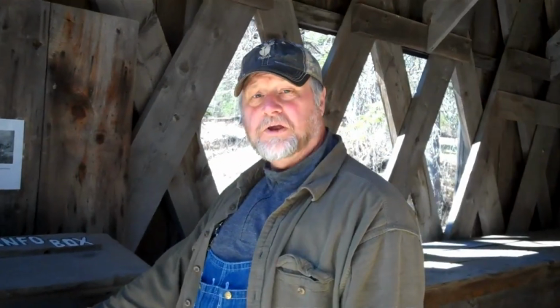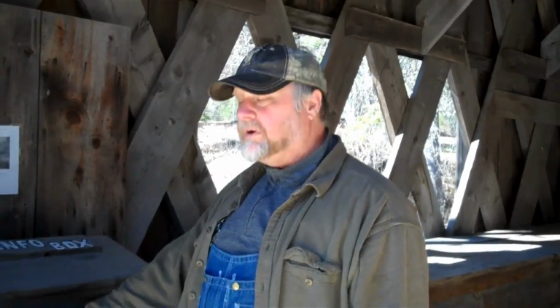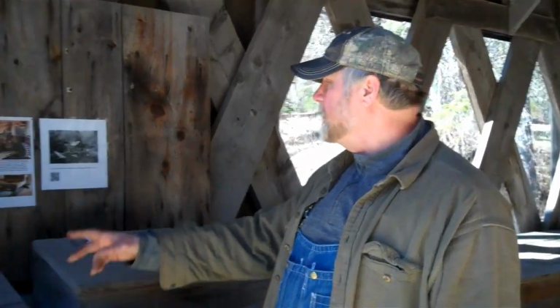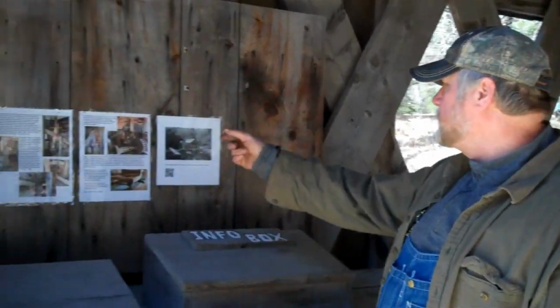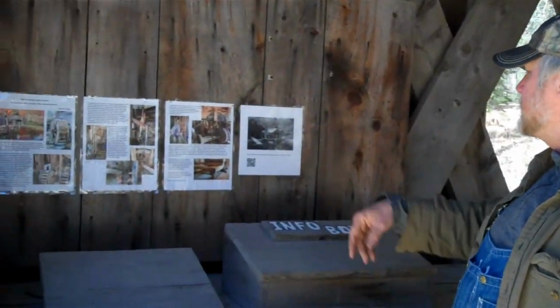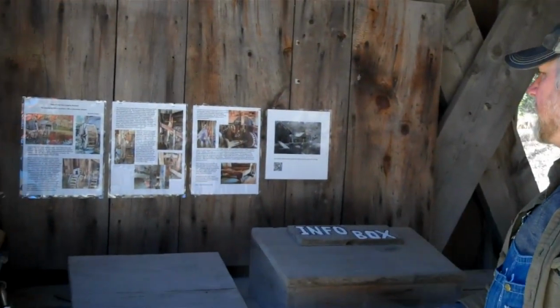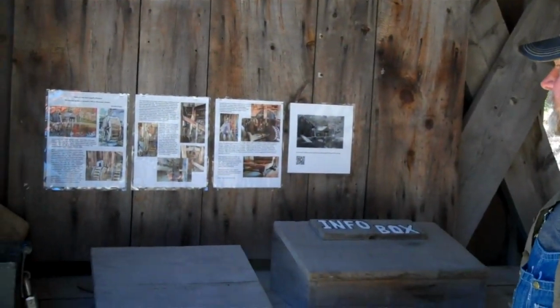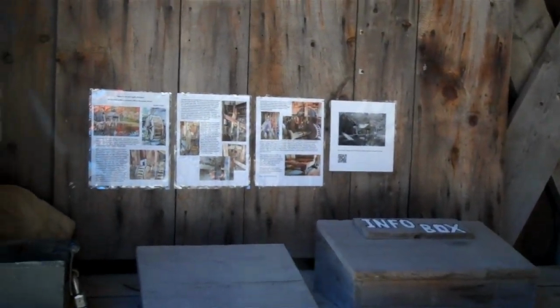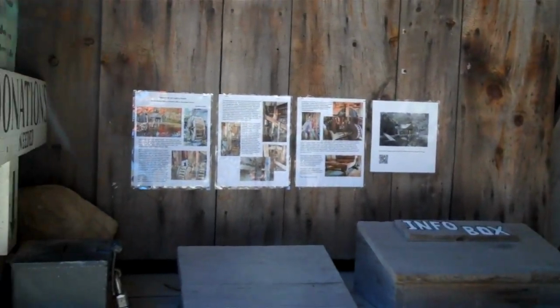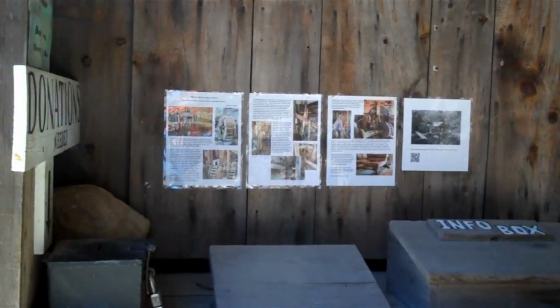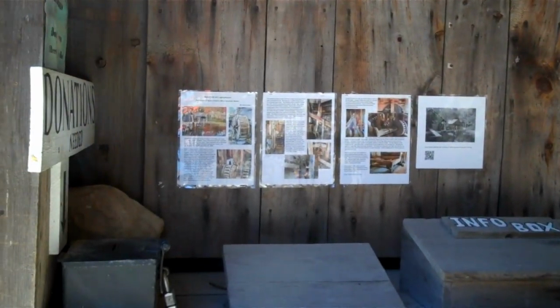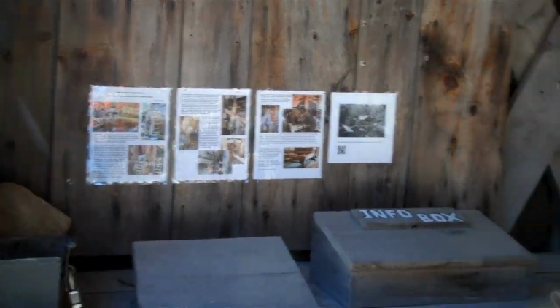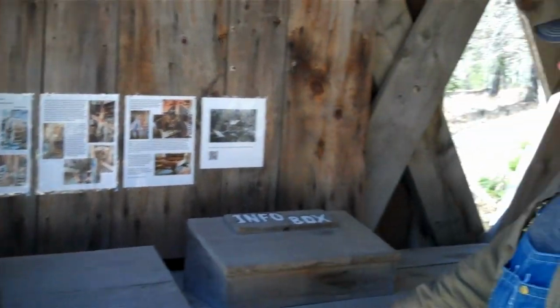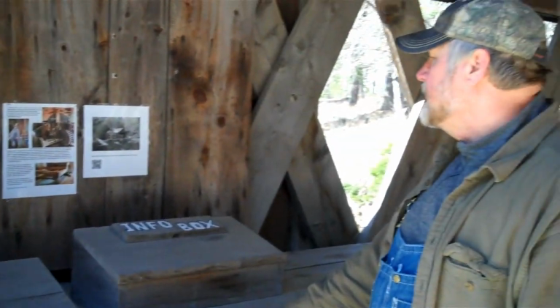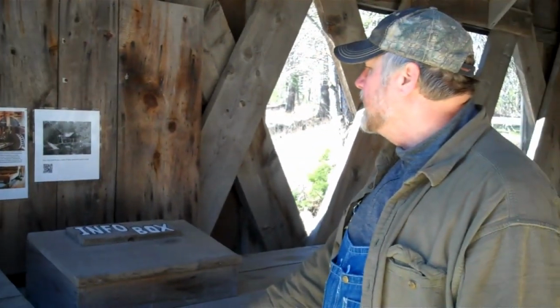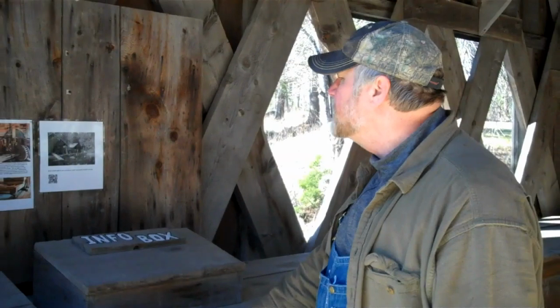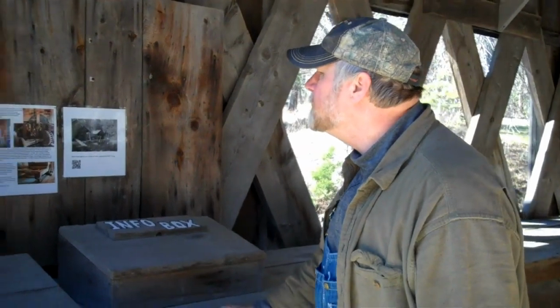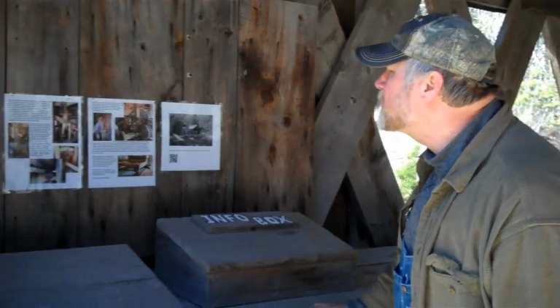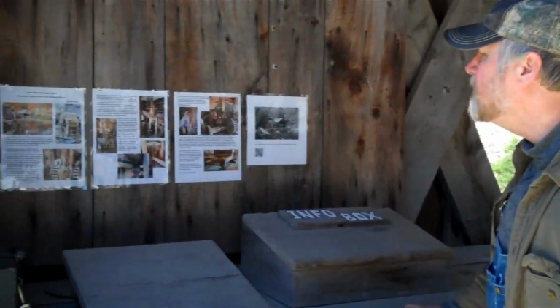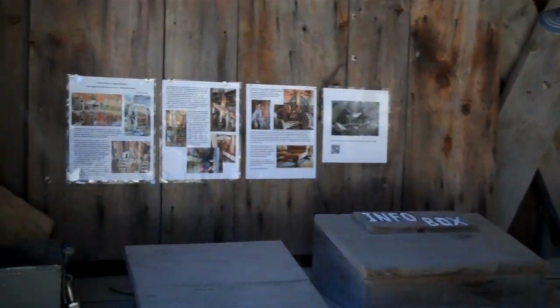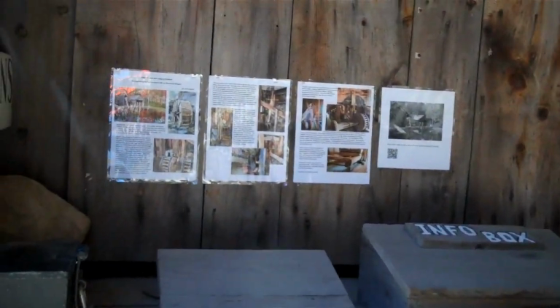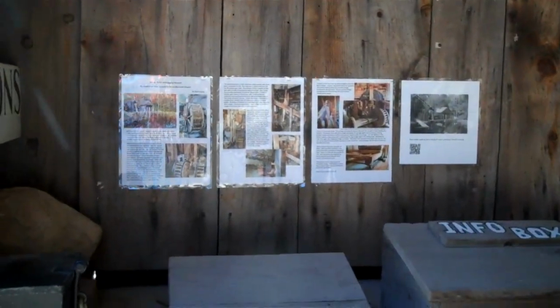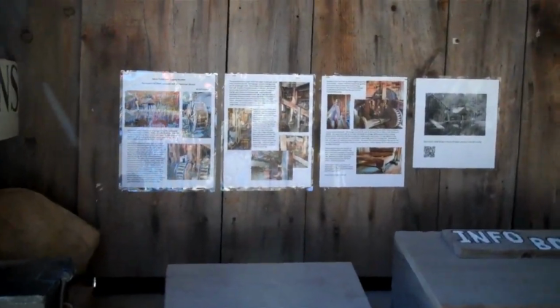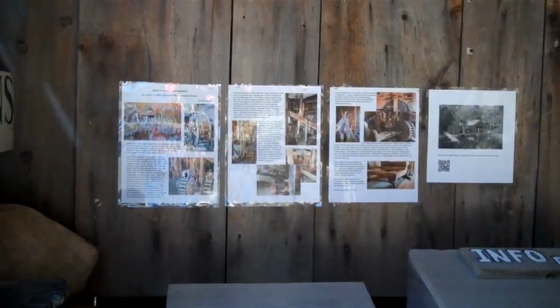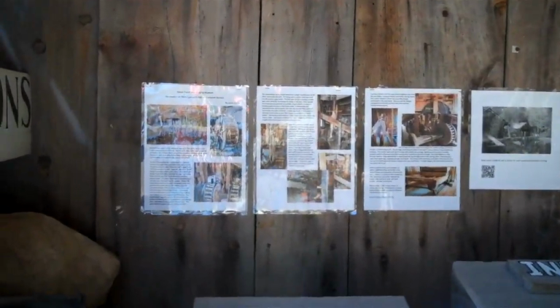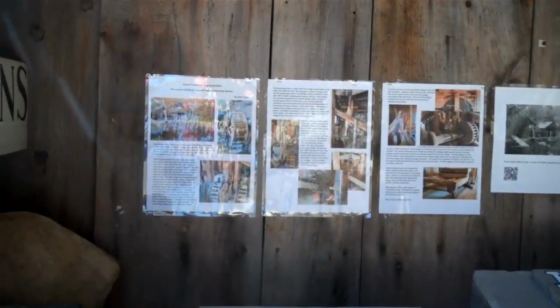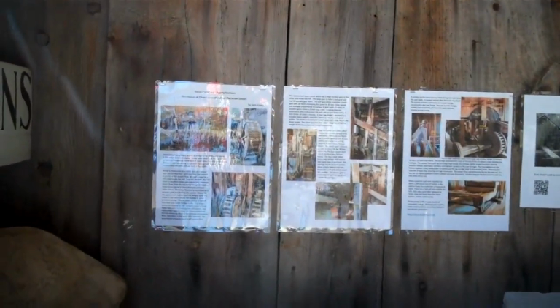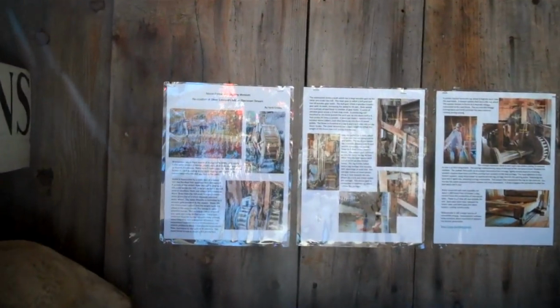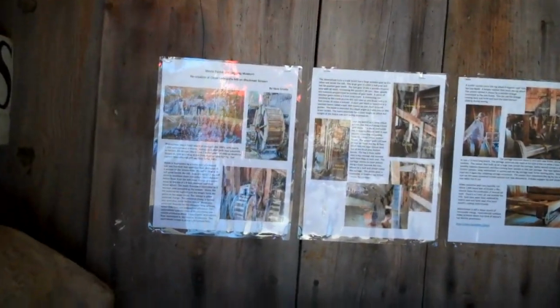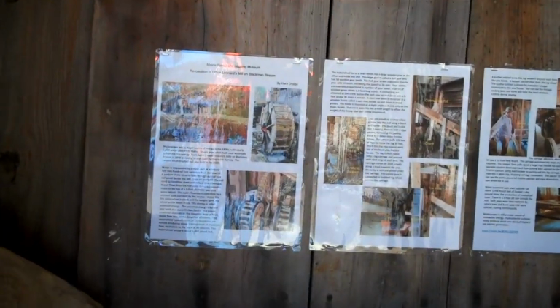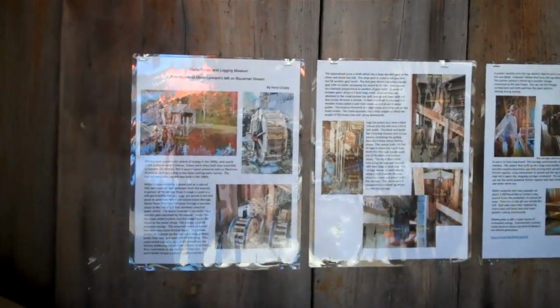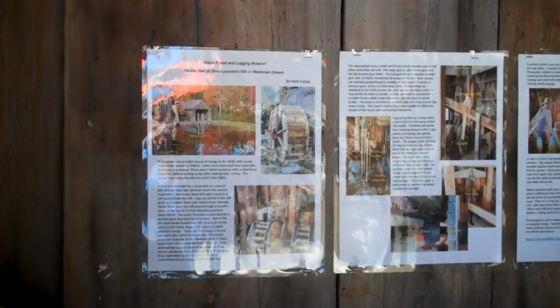This is pretty cool — we've got another sign right here at the end of the covered bridge. This one is about the Oliver and Leonard's mill, the recreation that we have here at the museum.